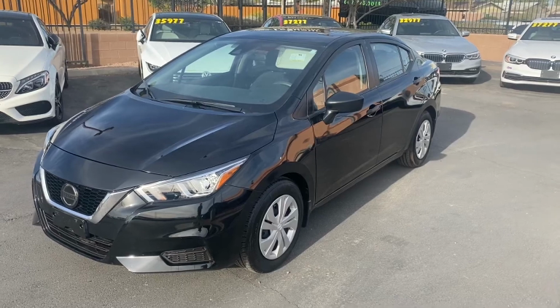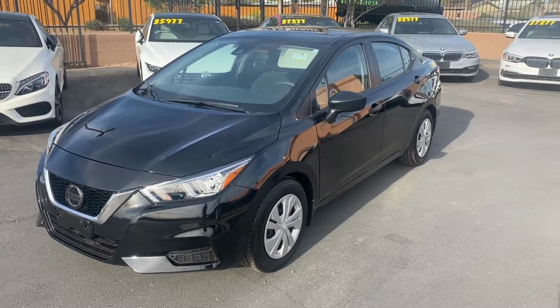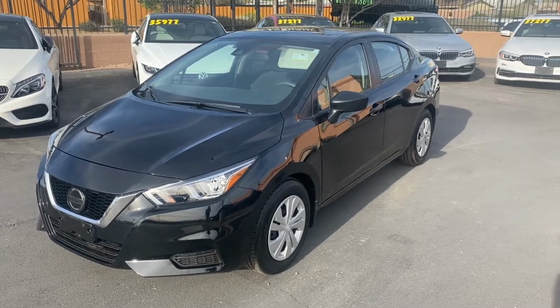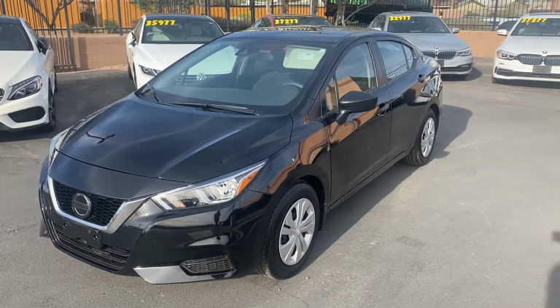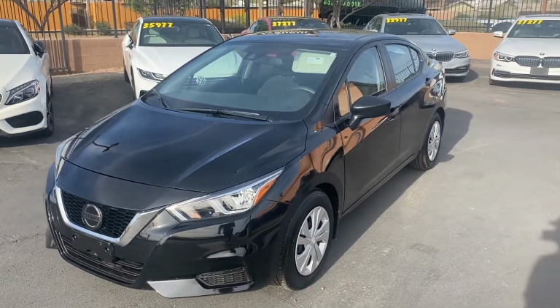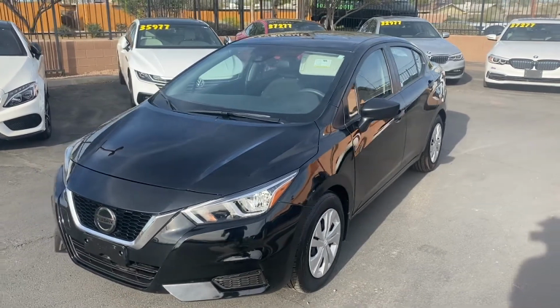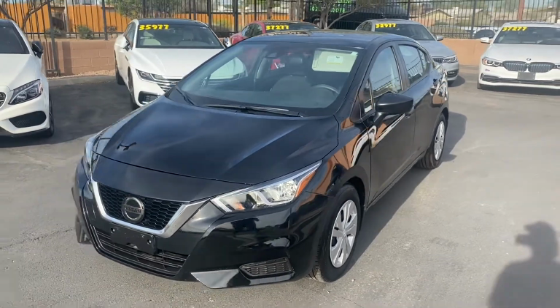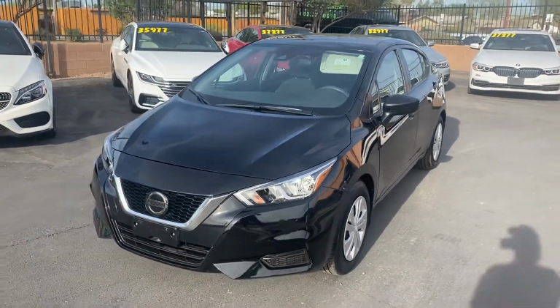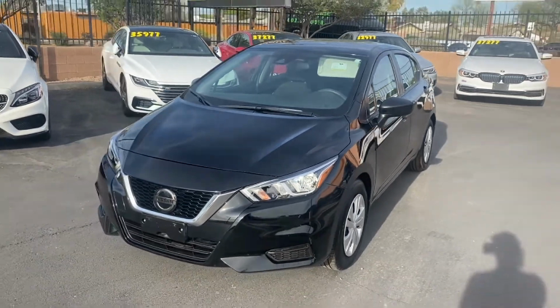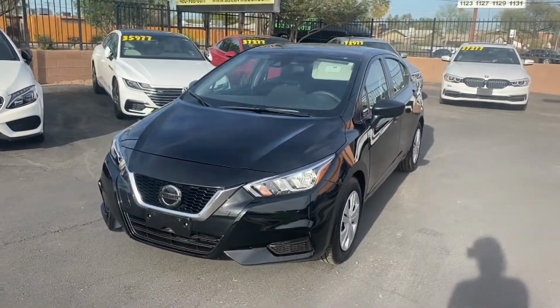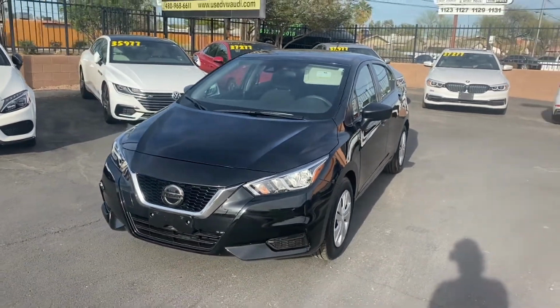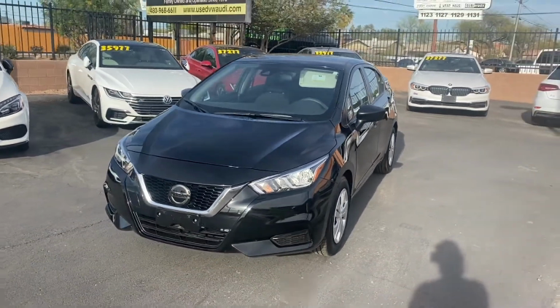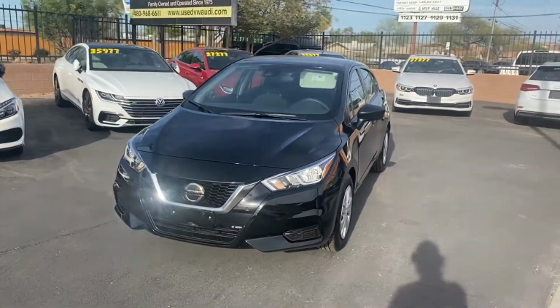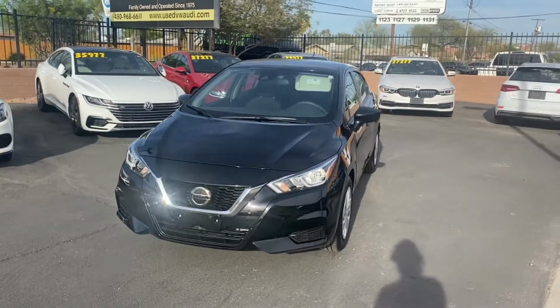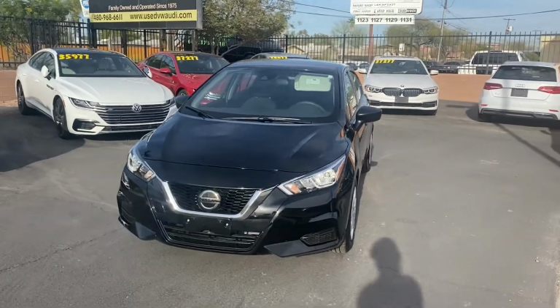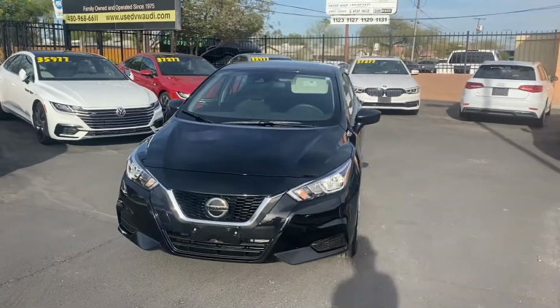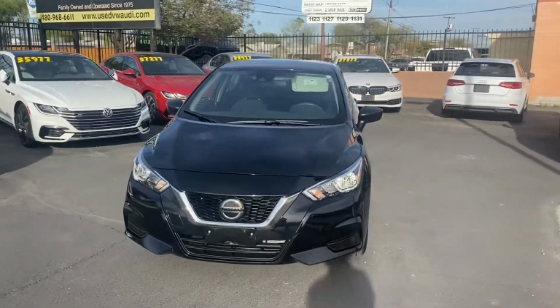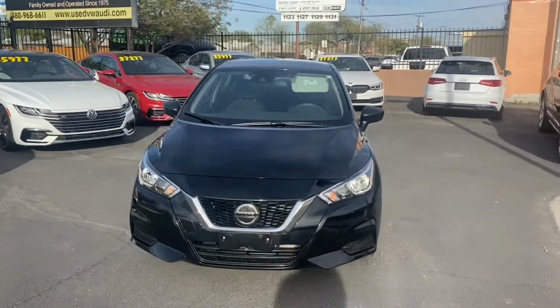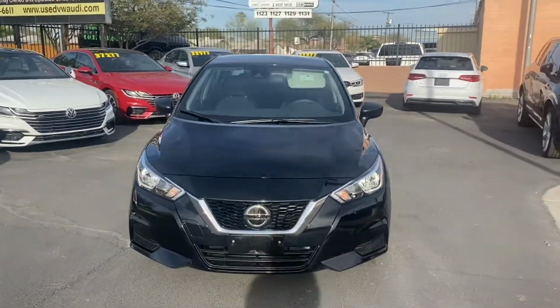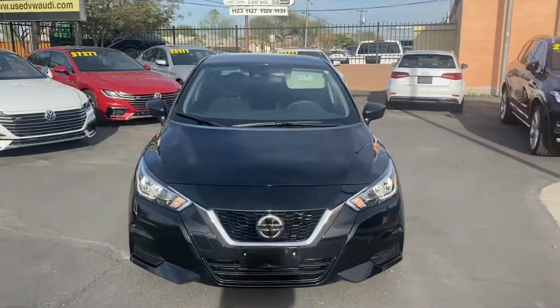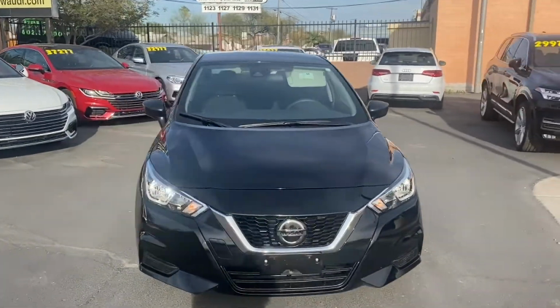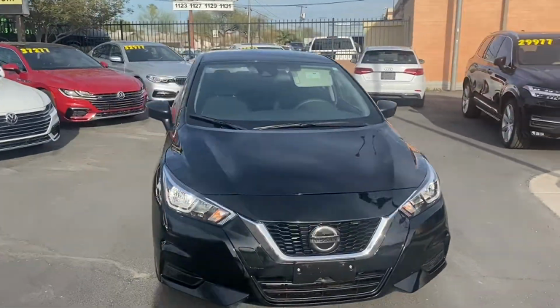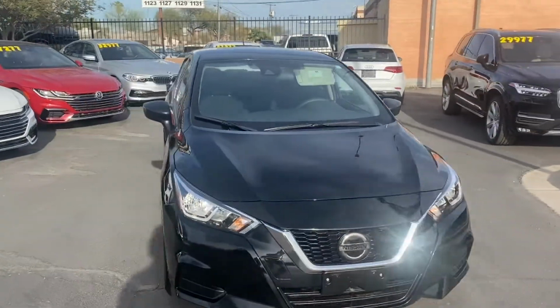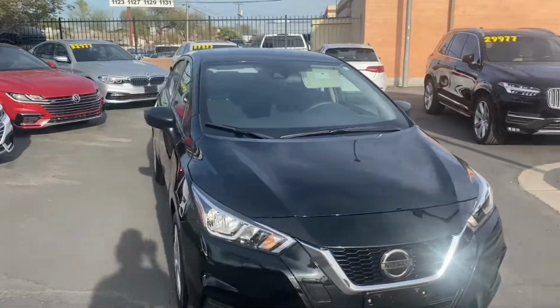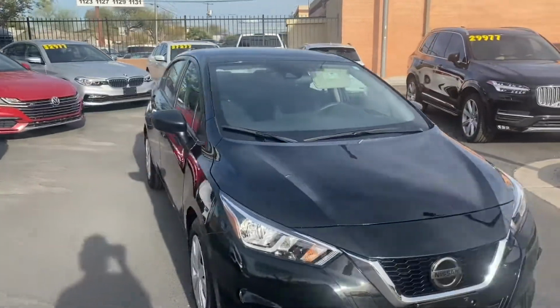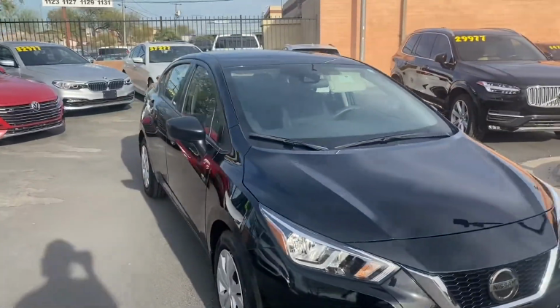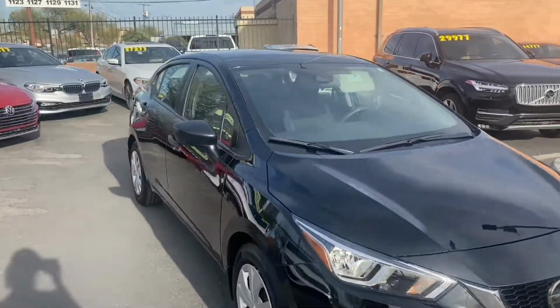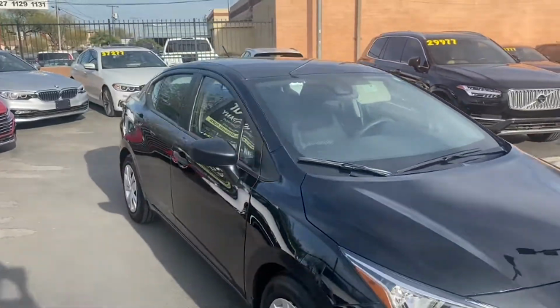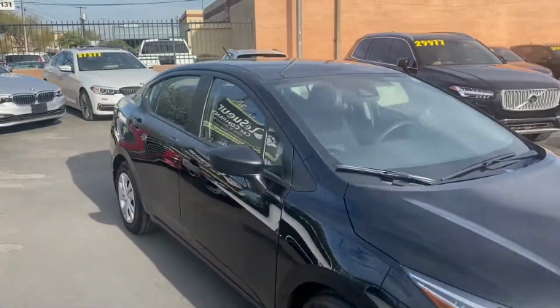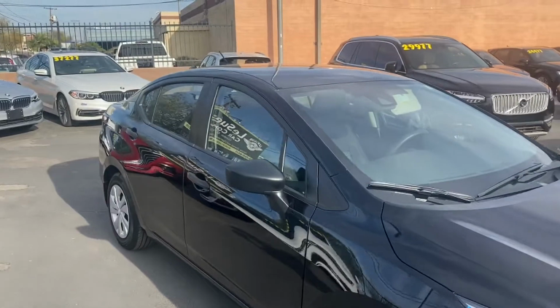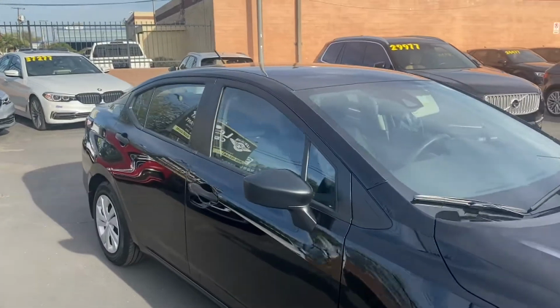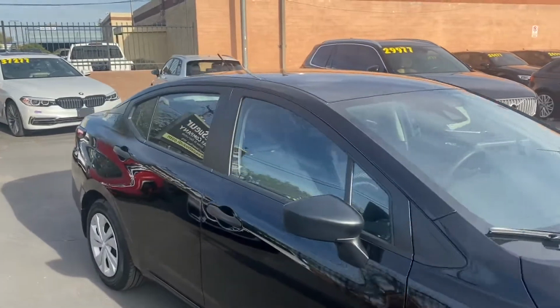What's up guys, it's Taylor with Les Weird Car Company and we are back with another car review. Today we'll be checking out our brand new 2020 Nissan Versa. This one's got the sport trim, so we've got a couple of really nice features on the interior.